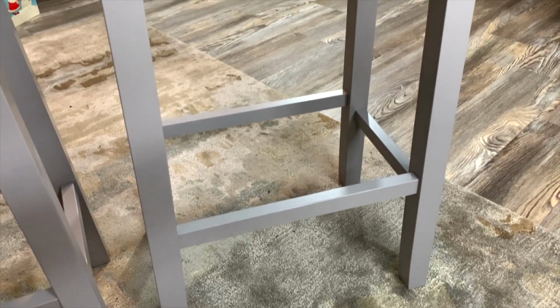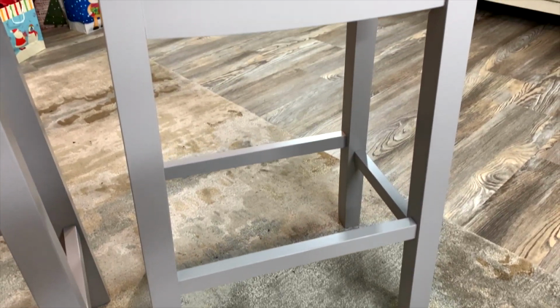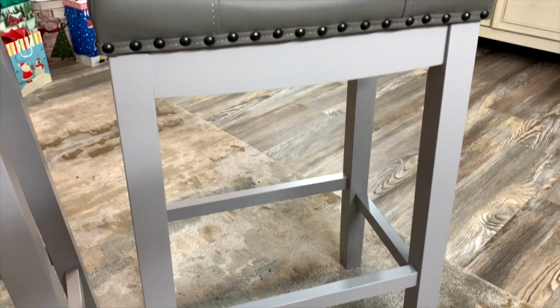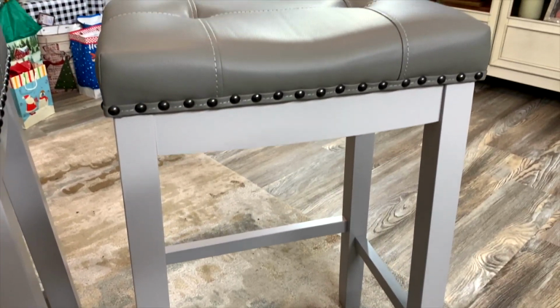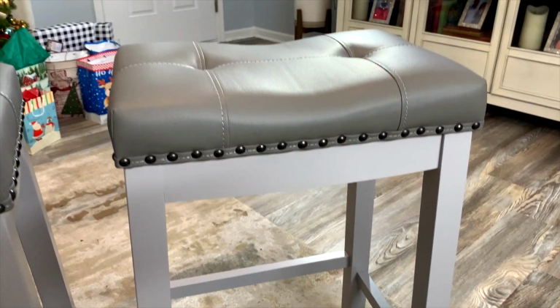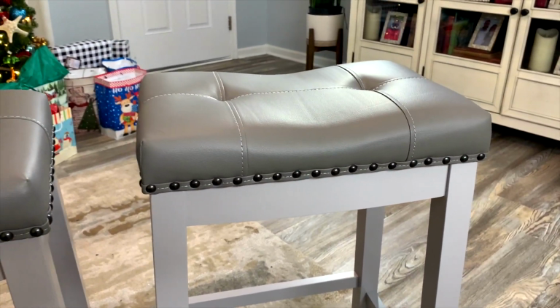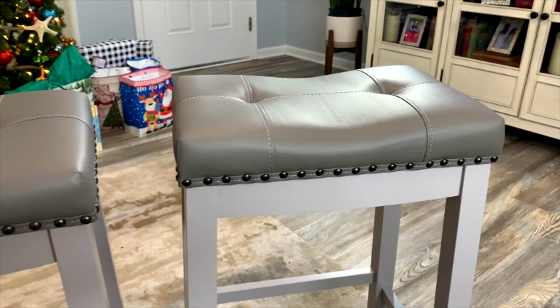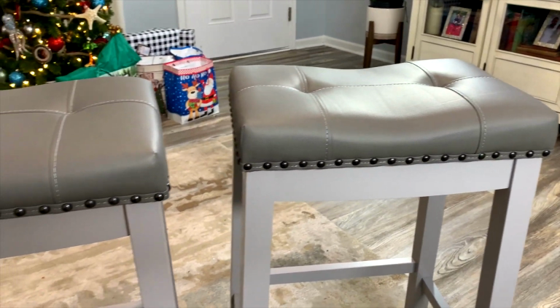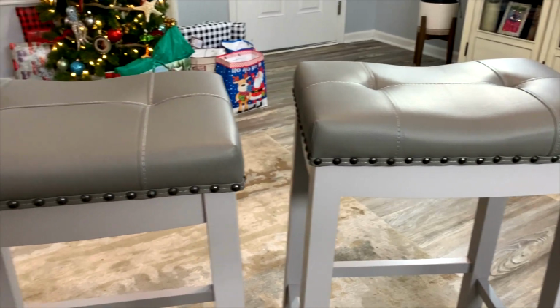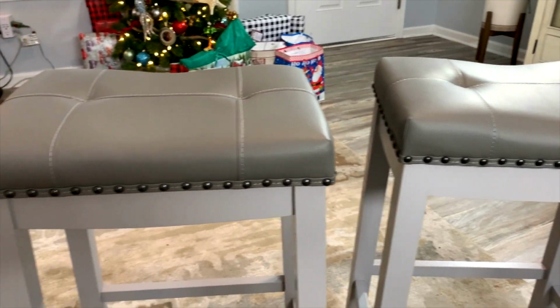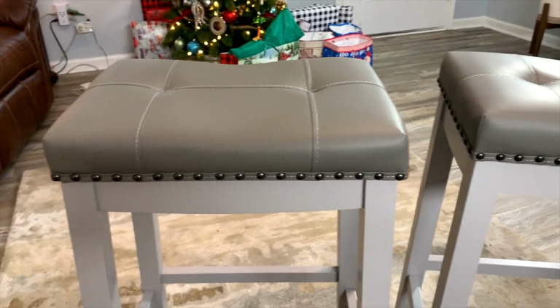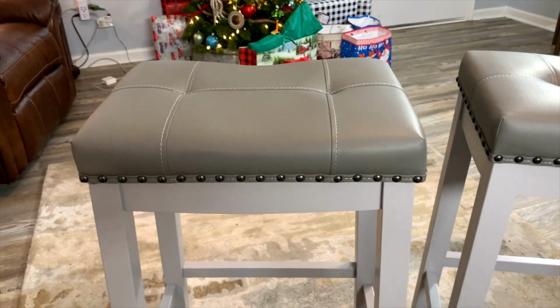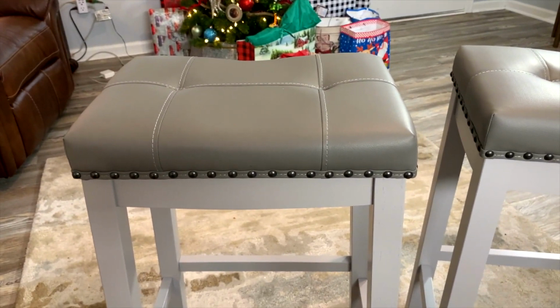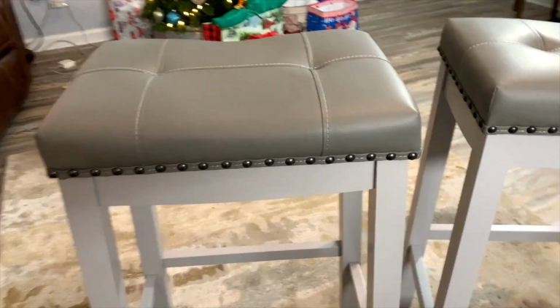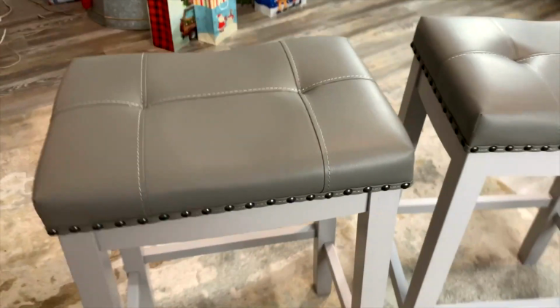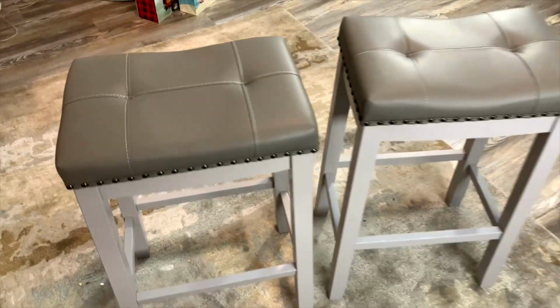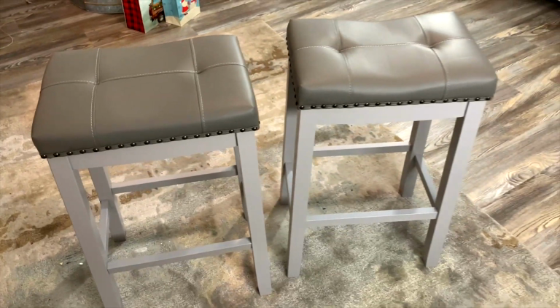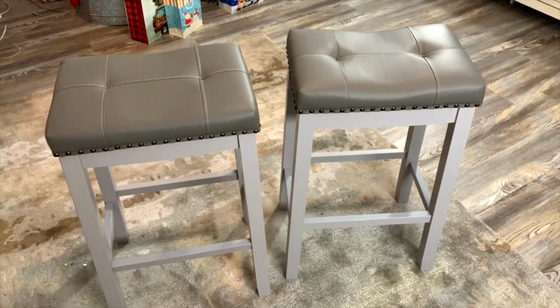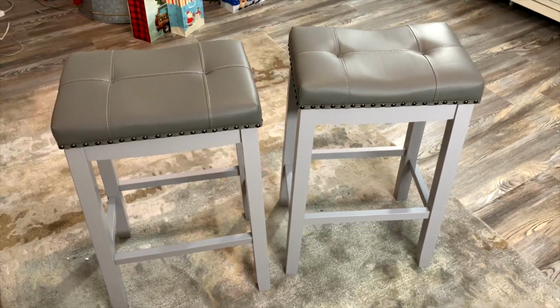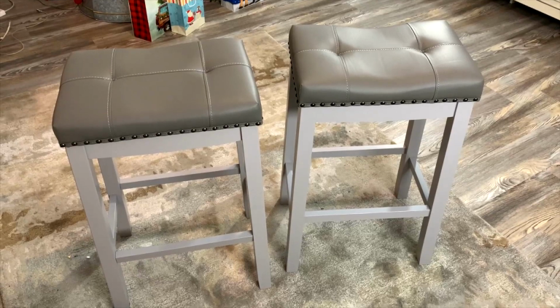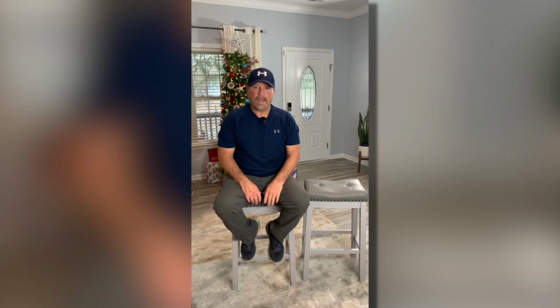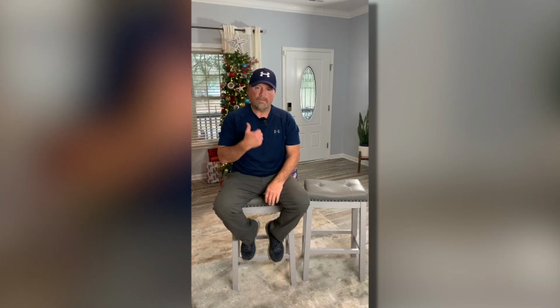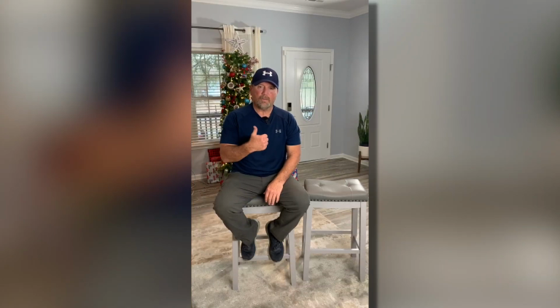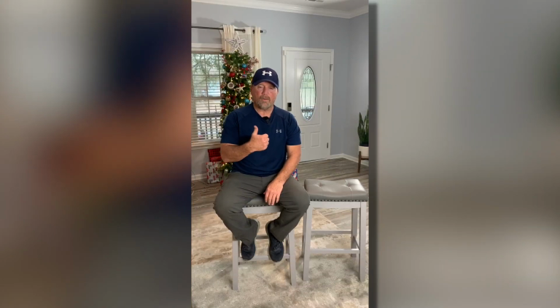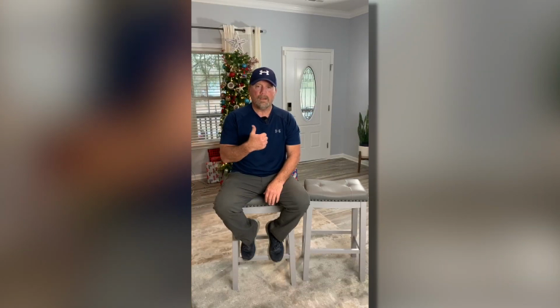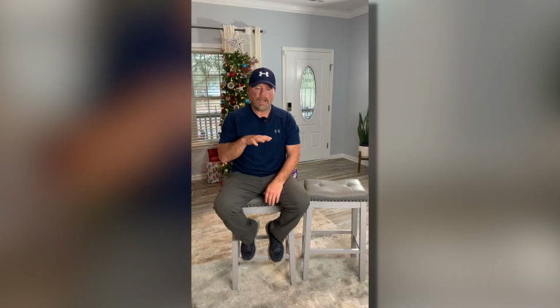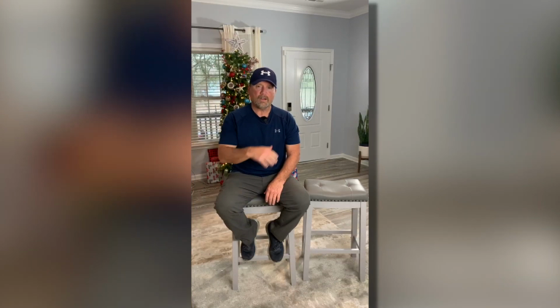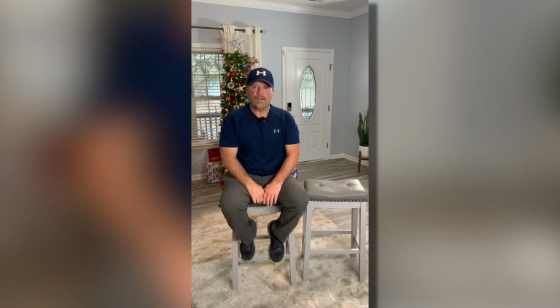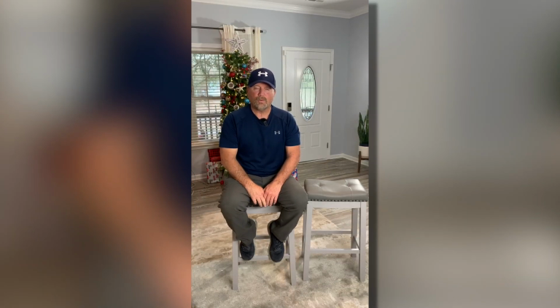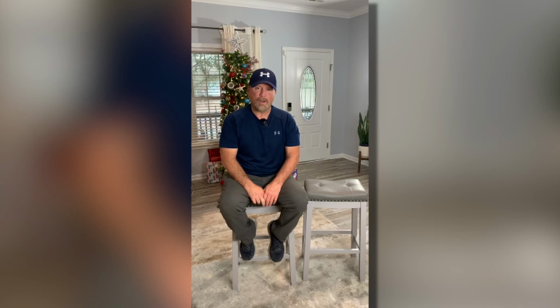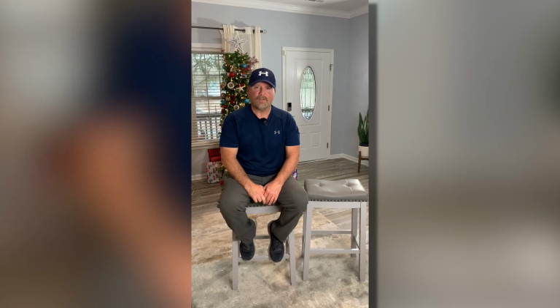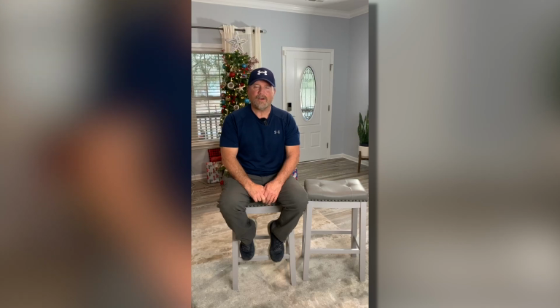In my opinion, these look great, they're well constructed, and I think they are going to look good pretty much anywhere you put them. We are giving these away as a gift, and I think the person that receives these will be very excited. I'm giving a thumbs up — I recommend them, and if you're looking at these stools, I hope you found this video helpful.